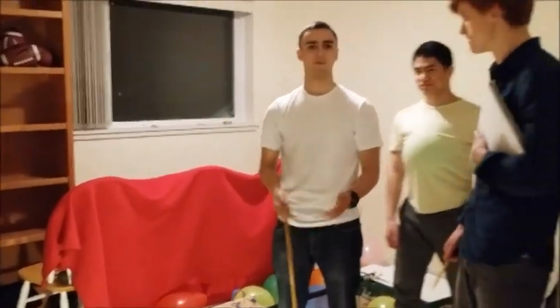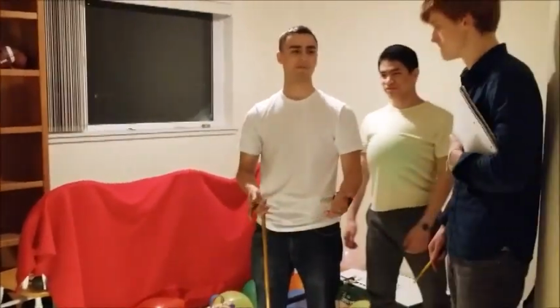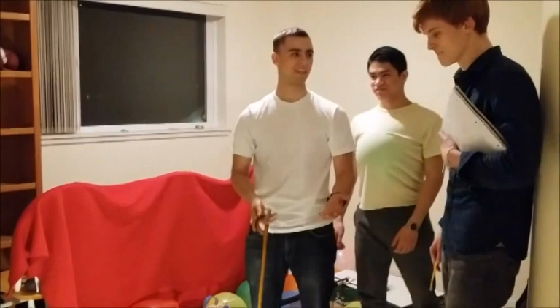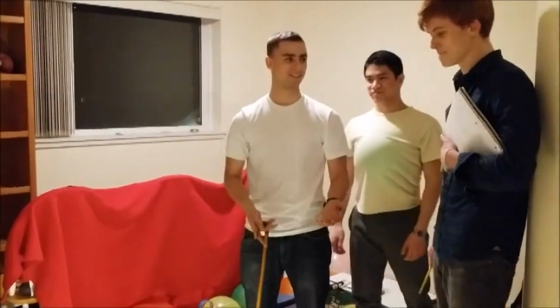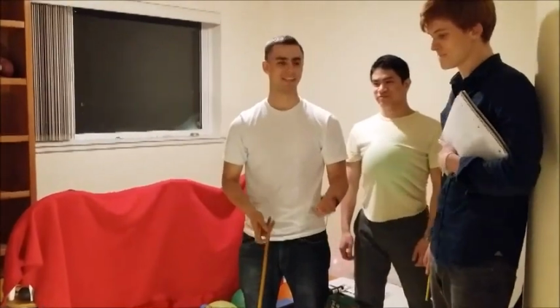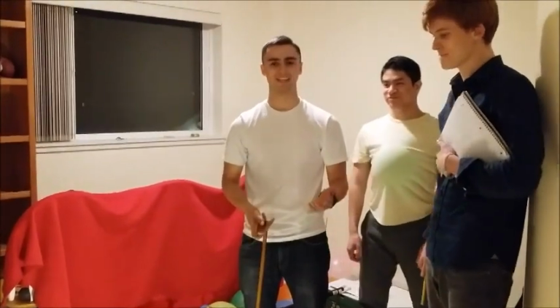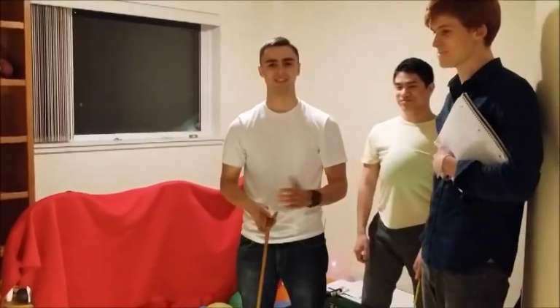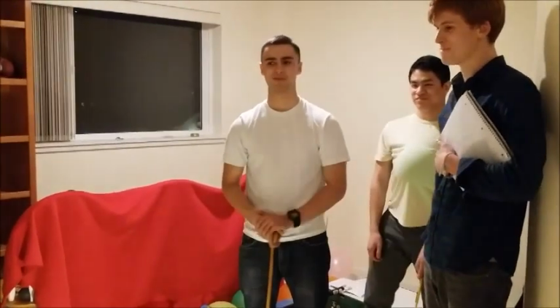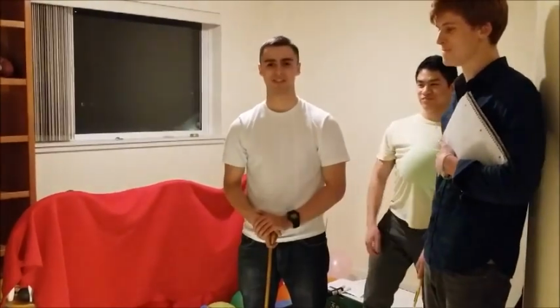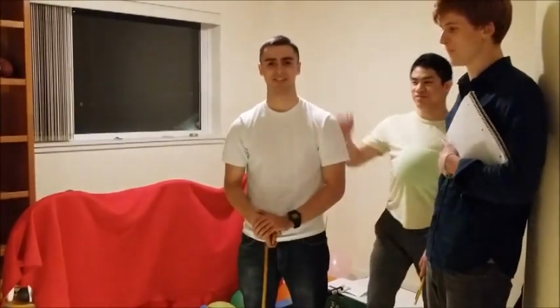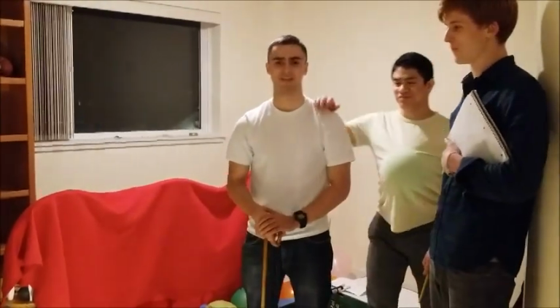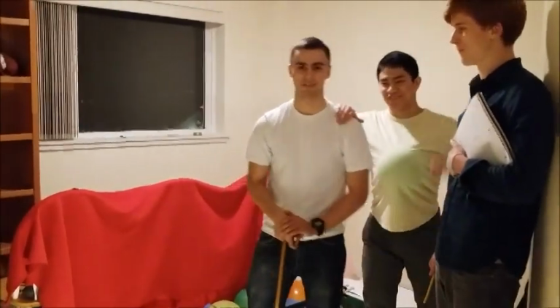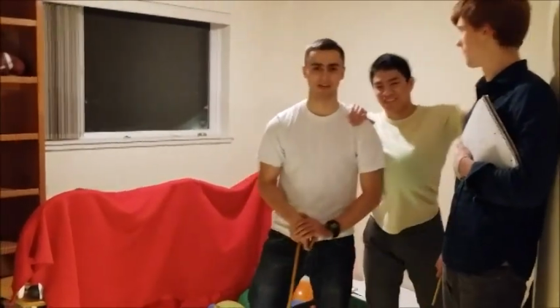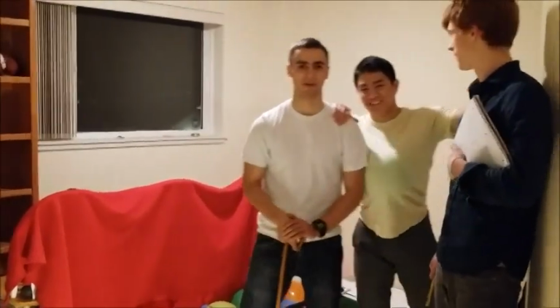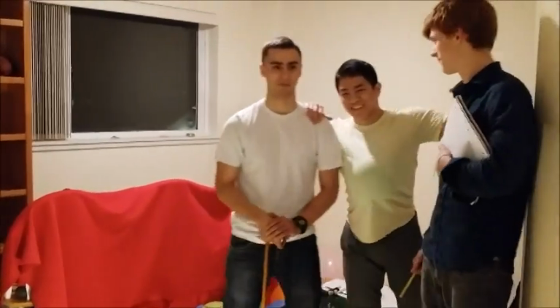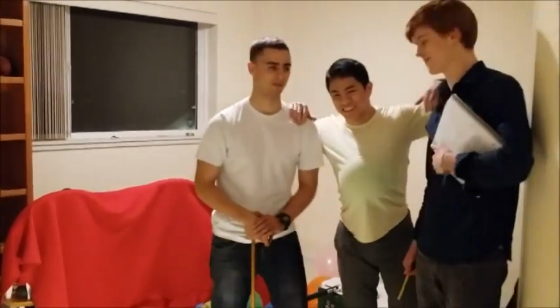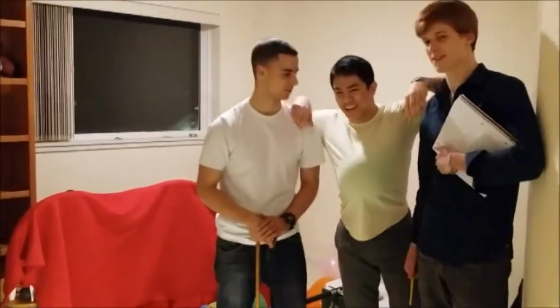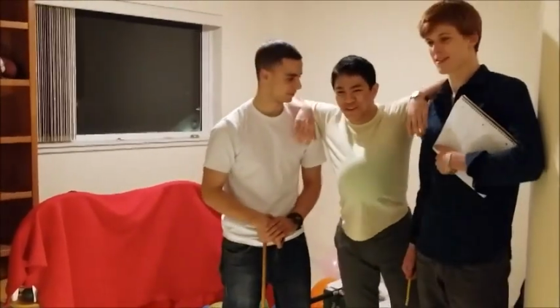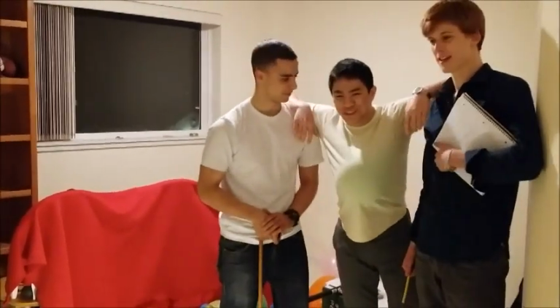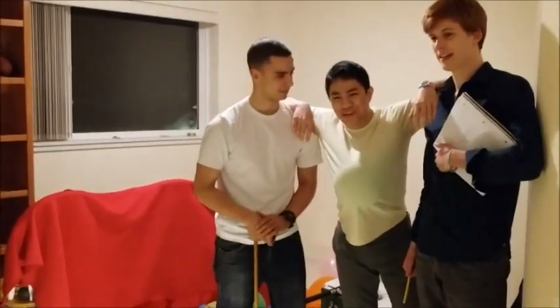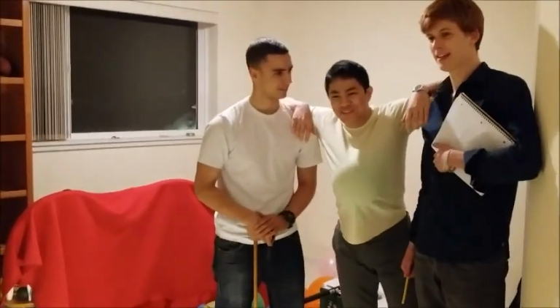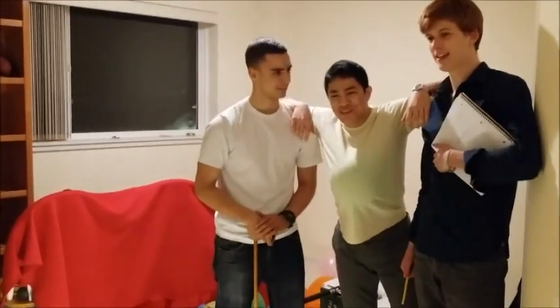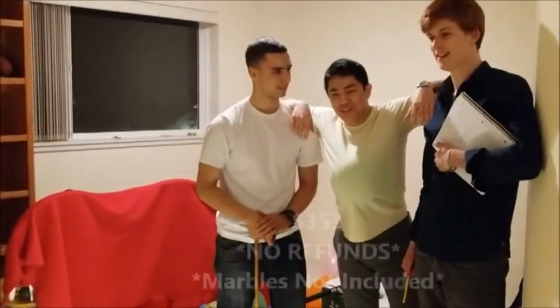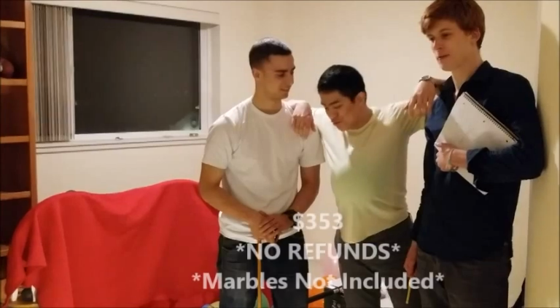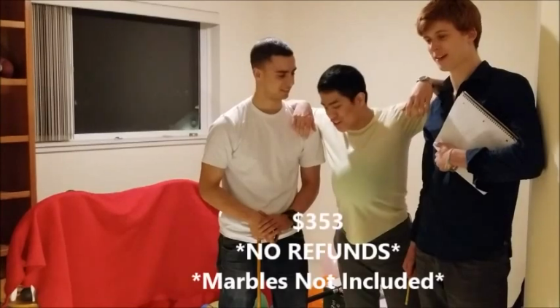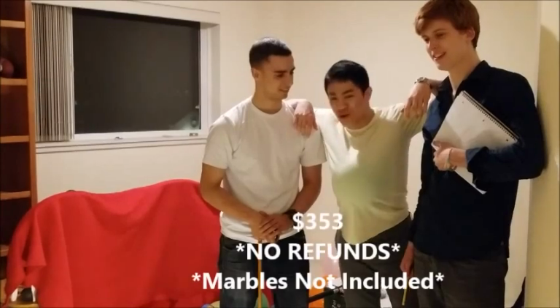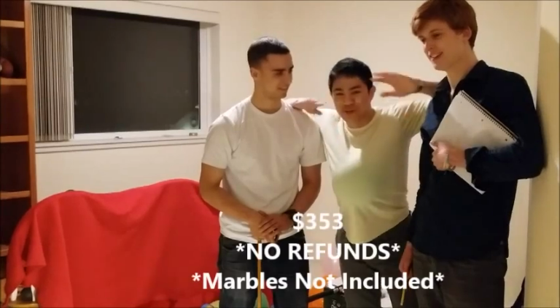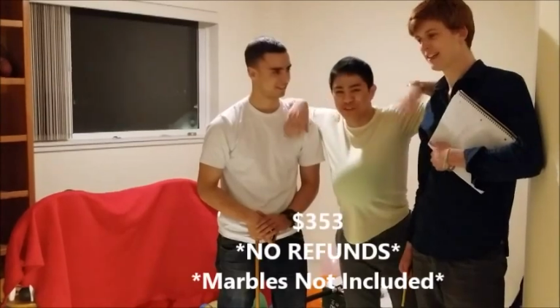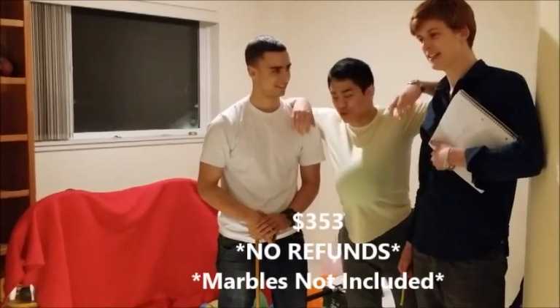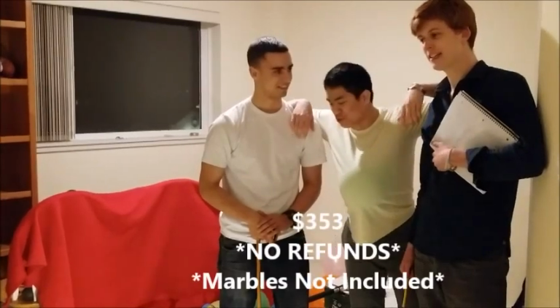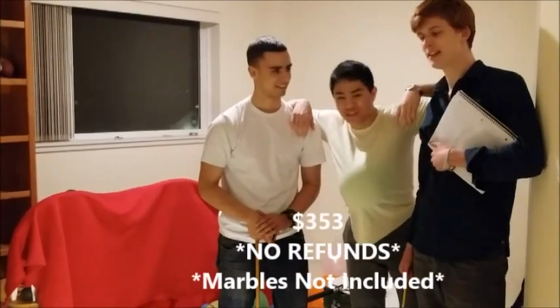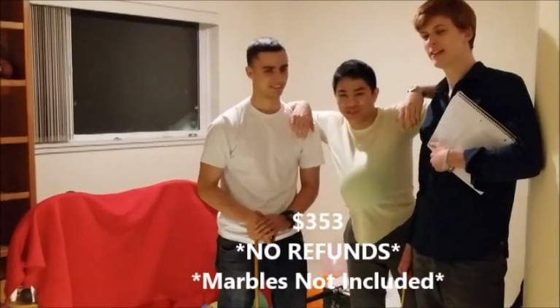What a painless and easy situation instead of having to stomp out all your balloons. And only $3.53, no refund — marbles not included.